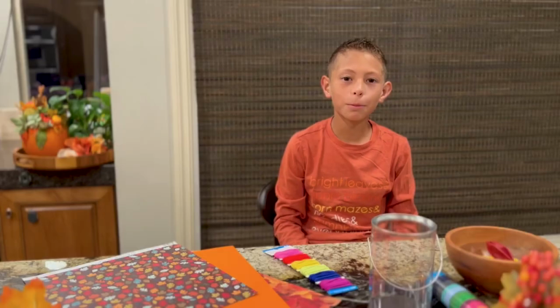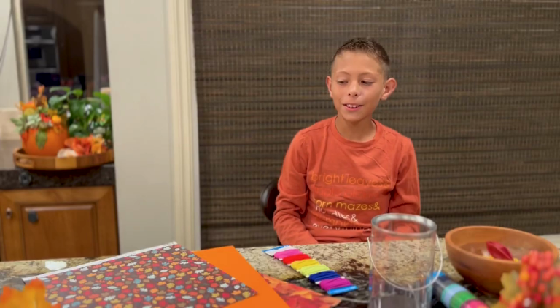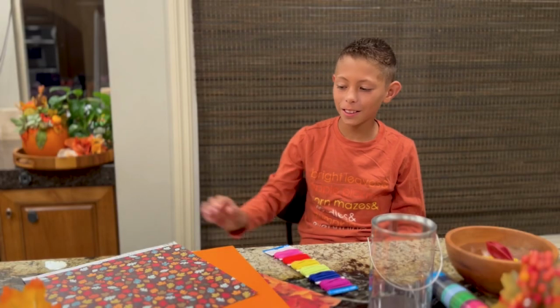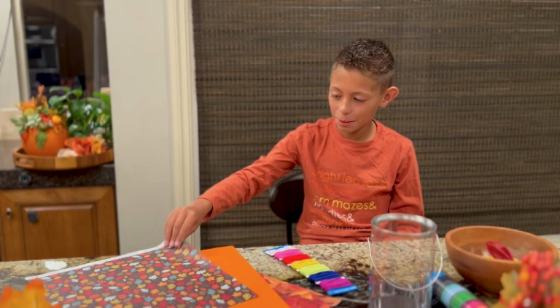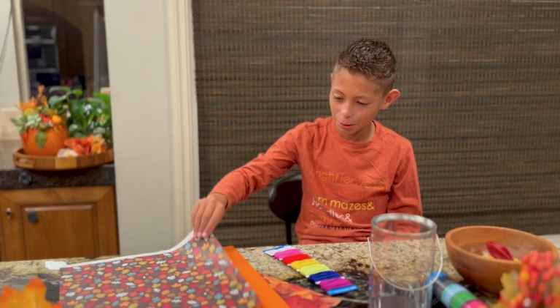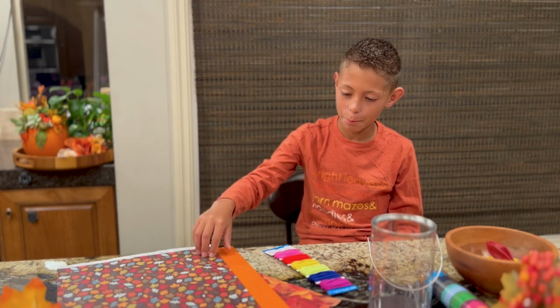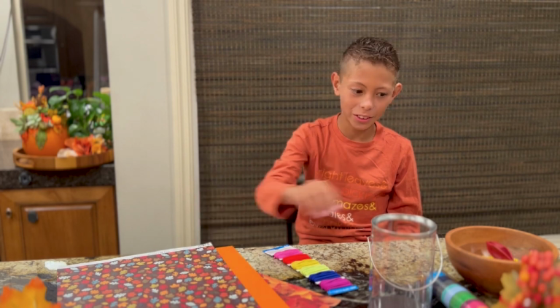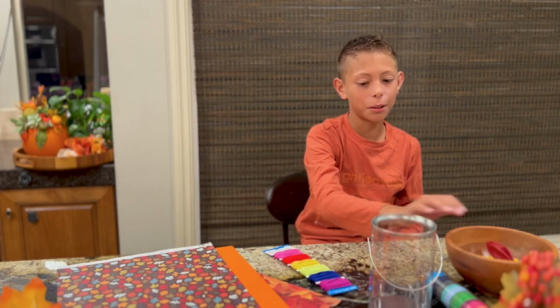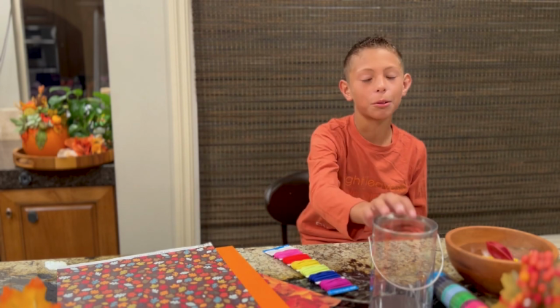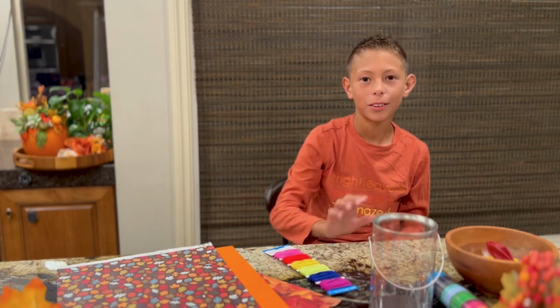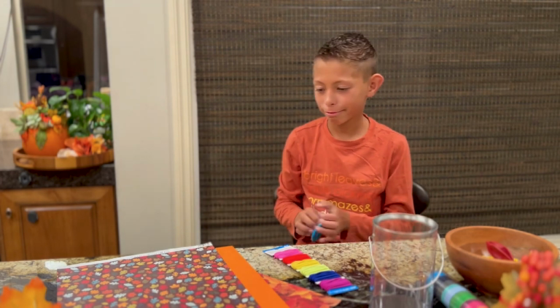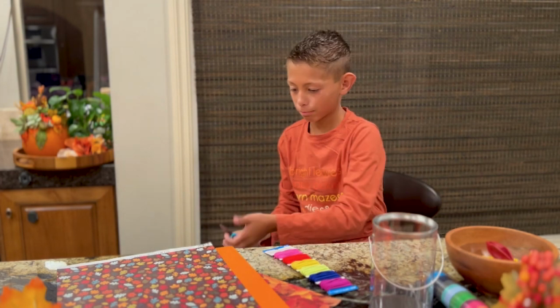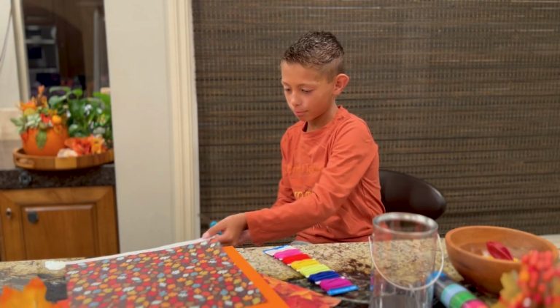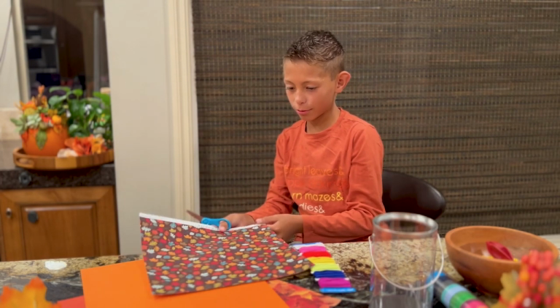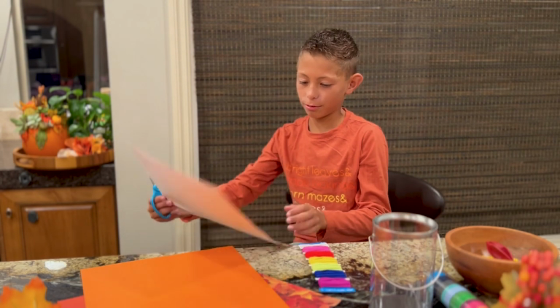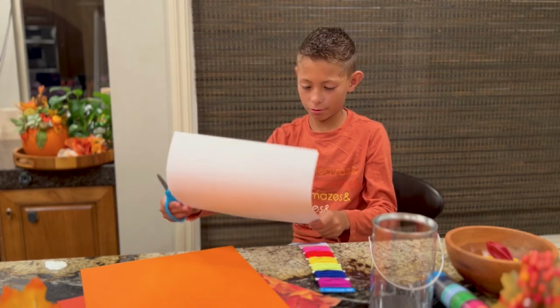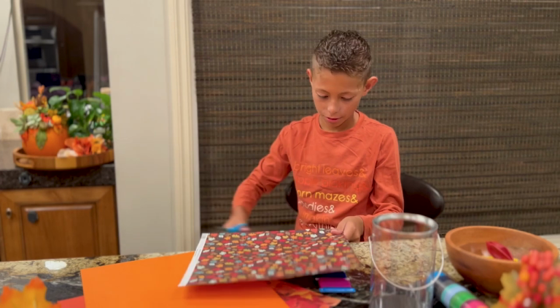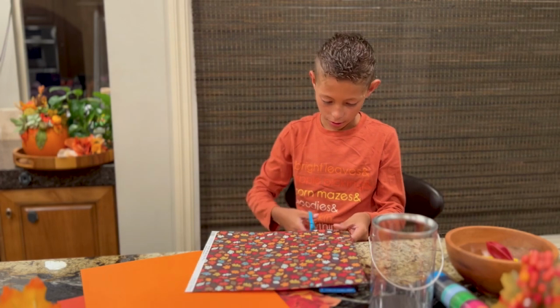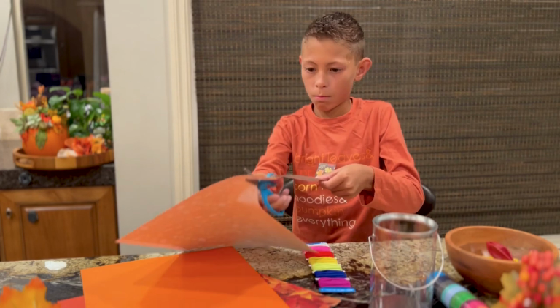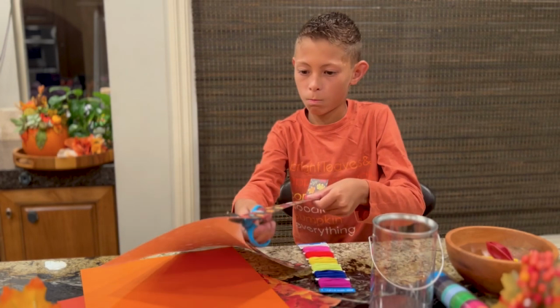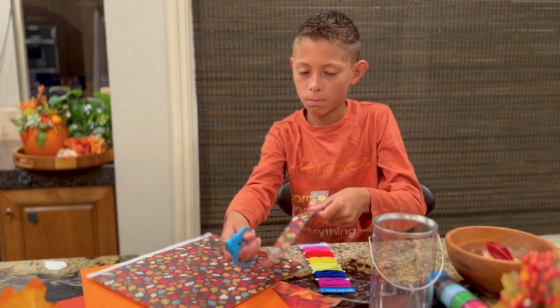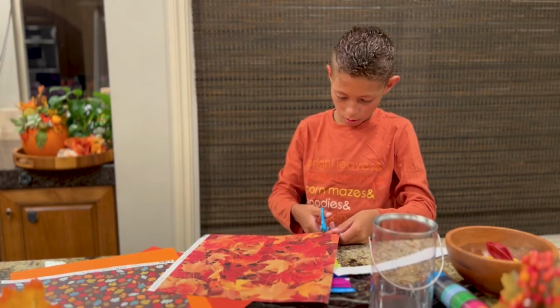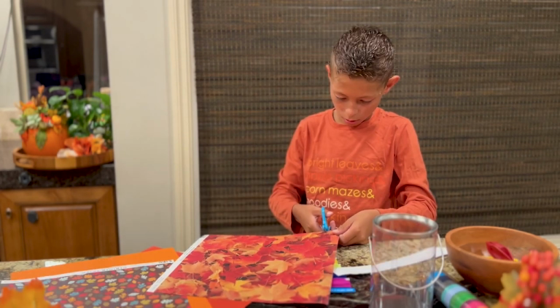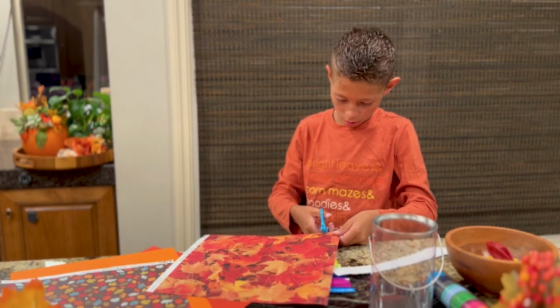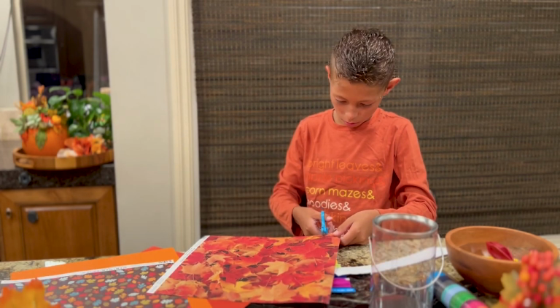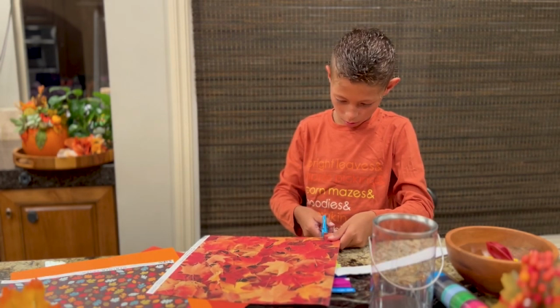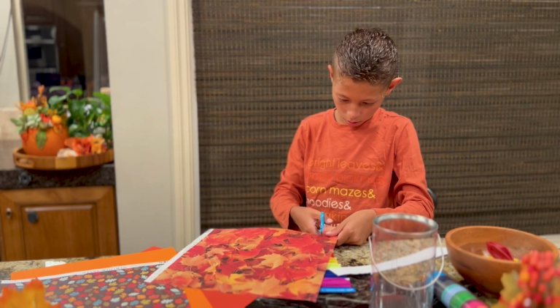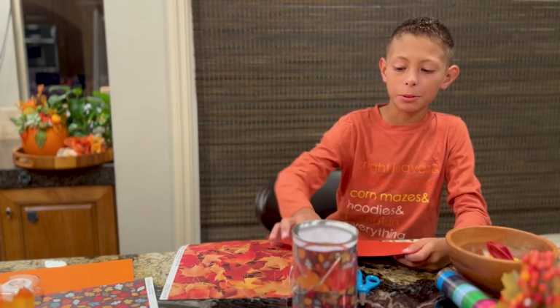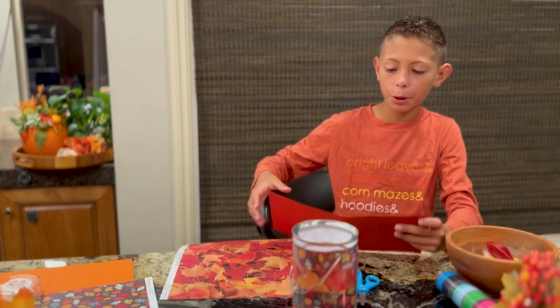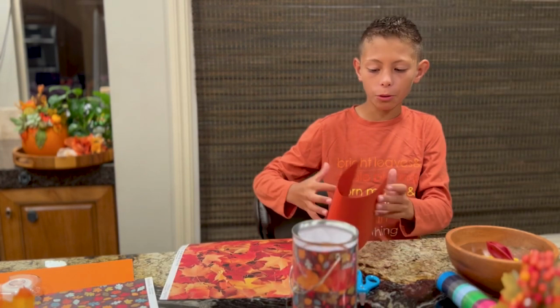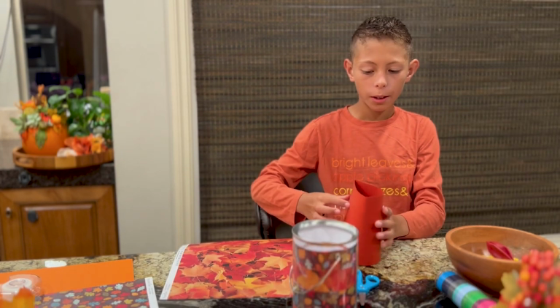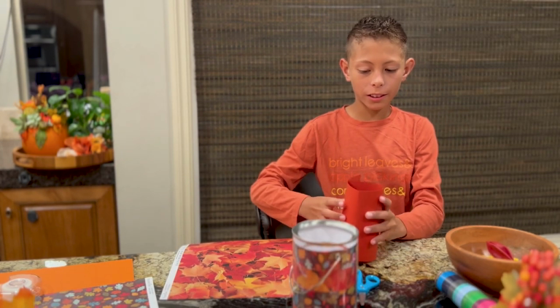I'm going to cut some strips of paper to decorate my drum. Now I'm going to roll them inside.